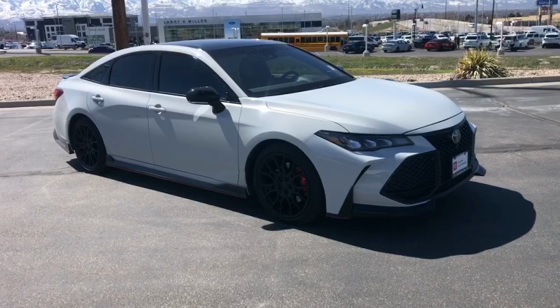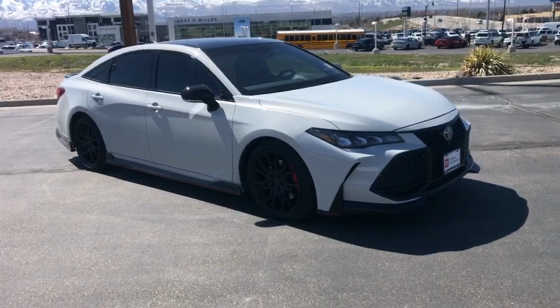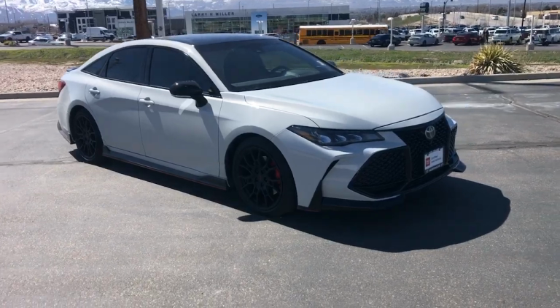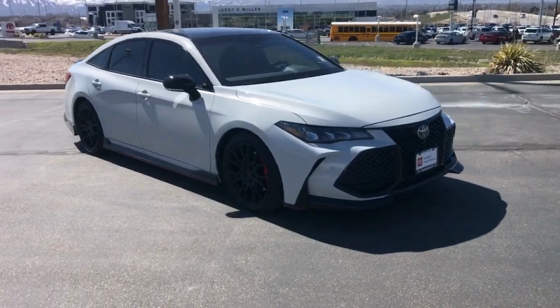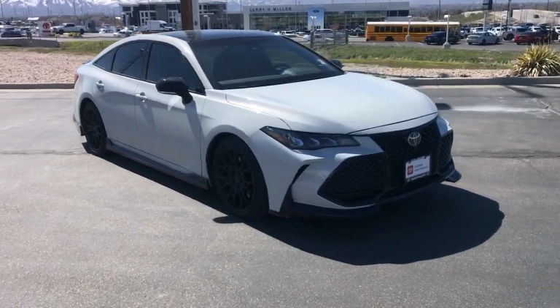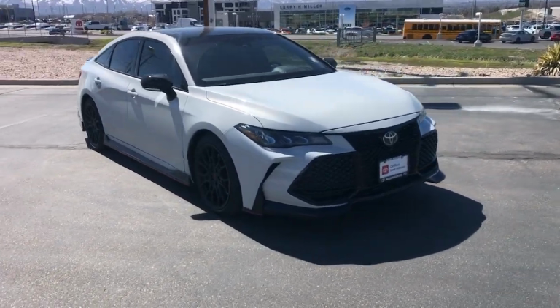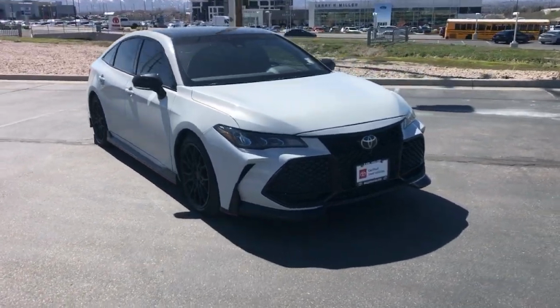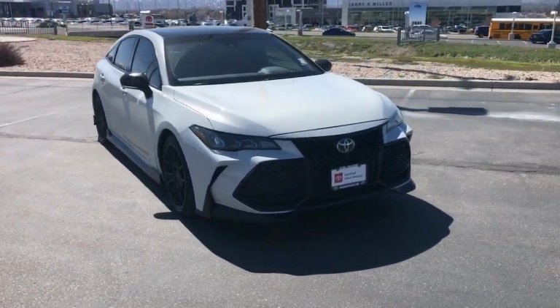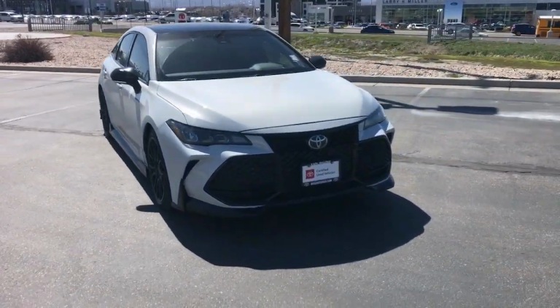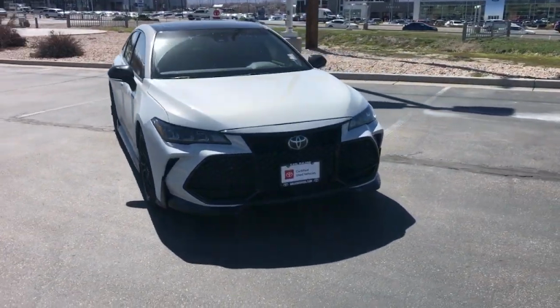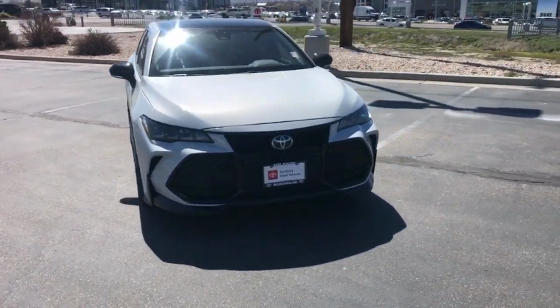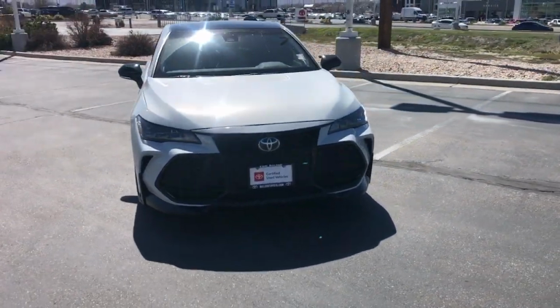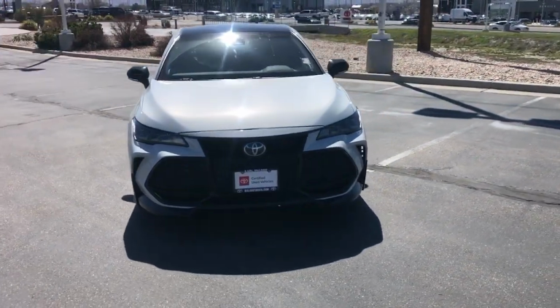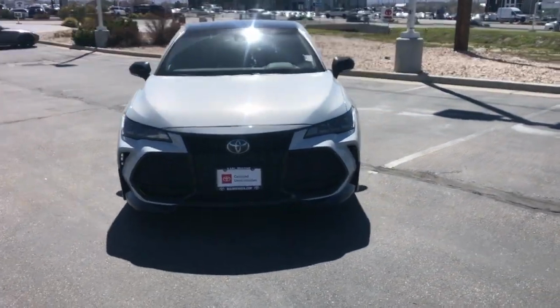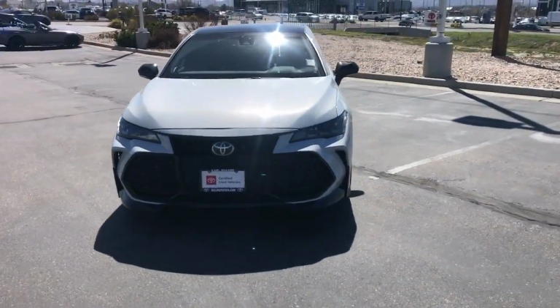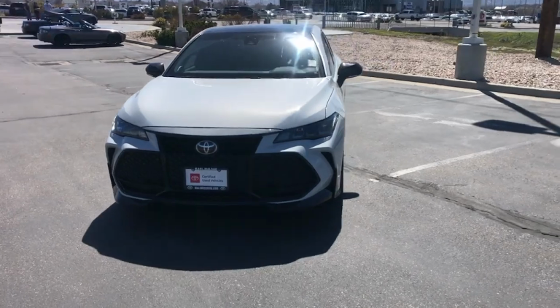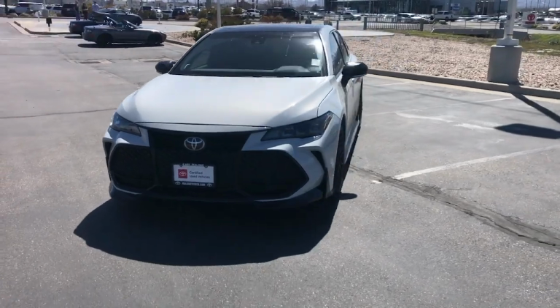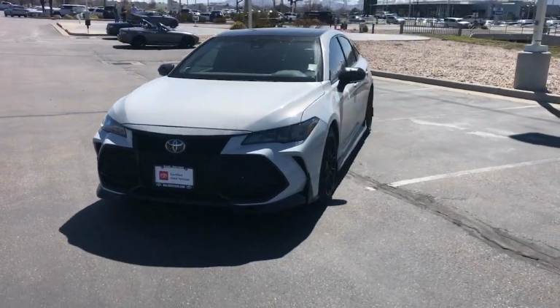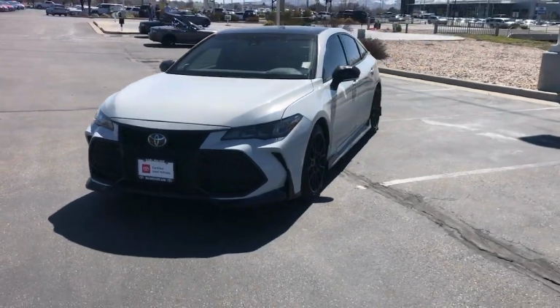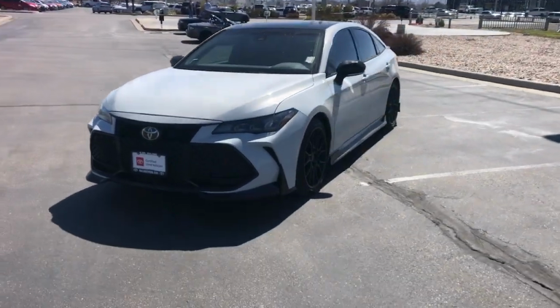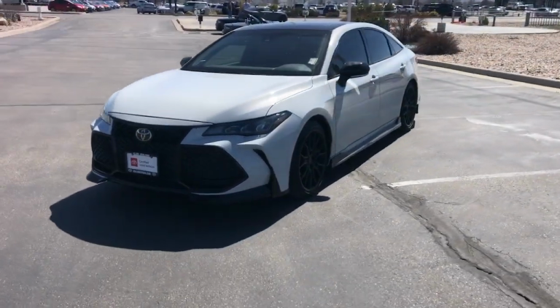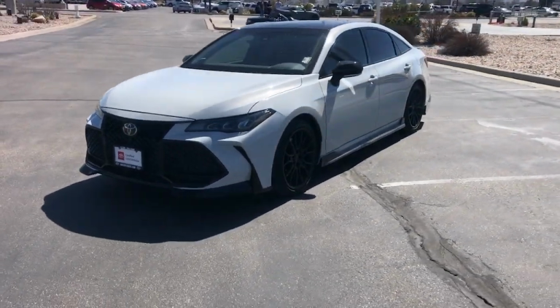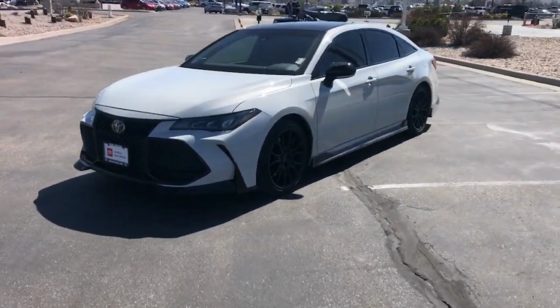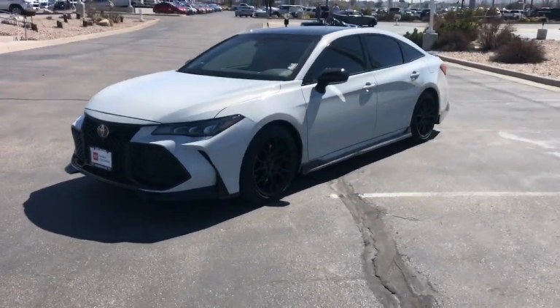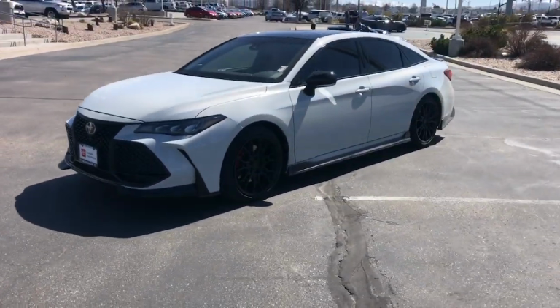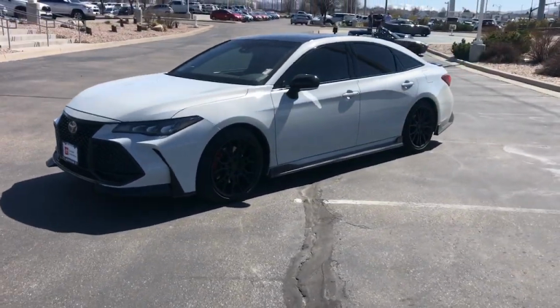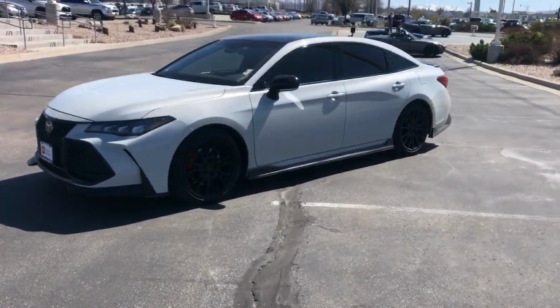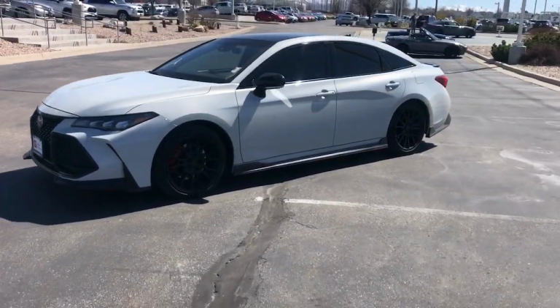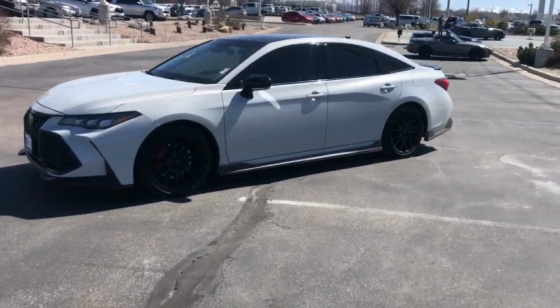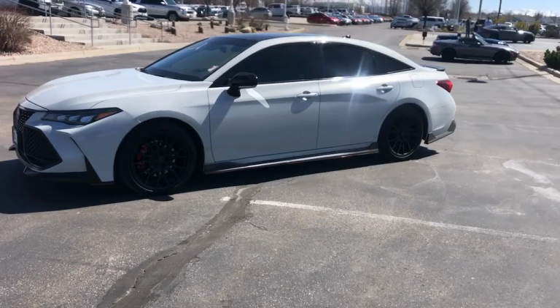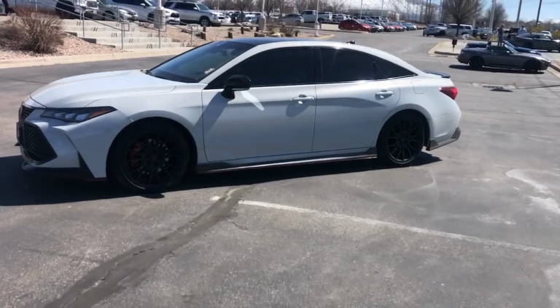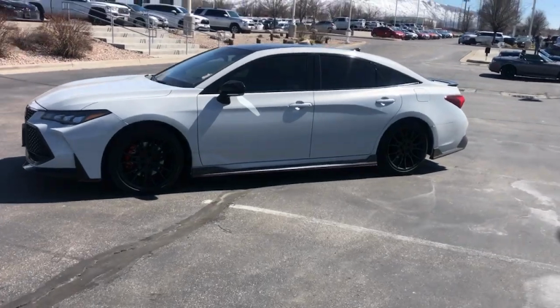Looking for your dream car? It could be the 2021 Toyota Avalon. This vehicle is an outstanding buy with fewer than 25,000 miles on the odometer.